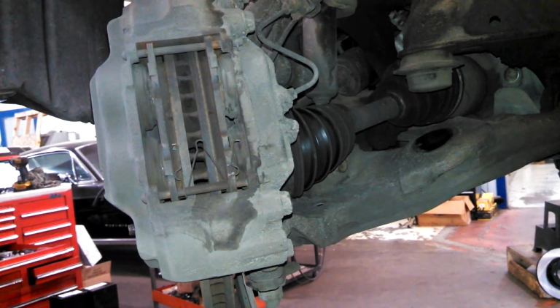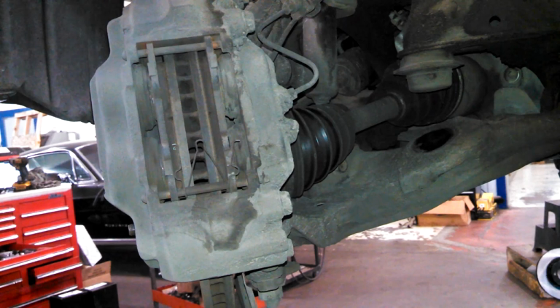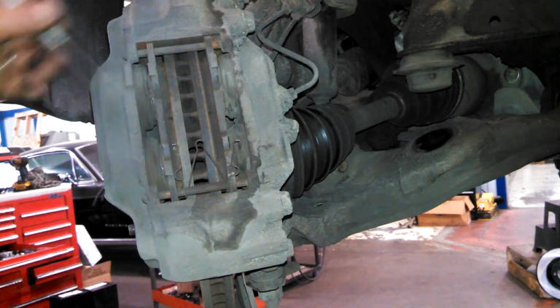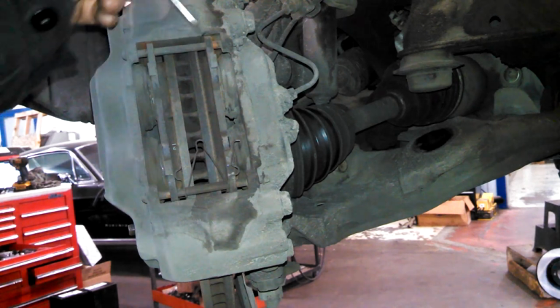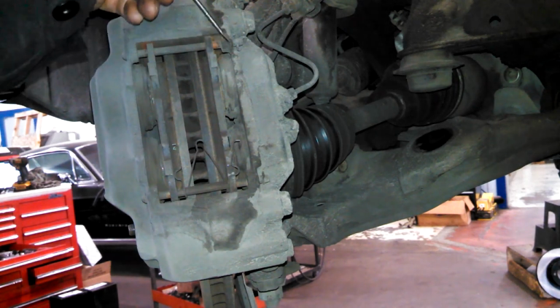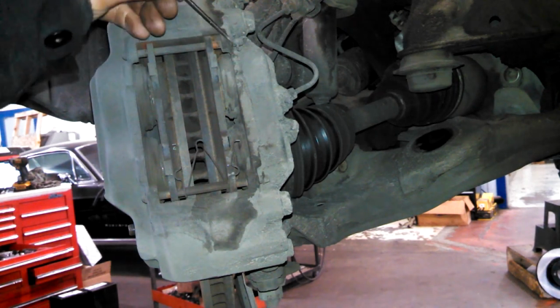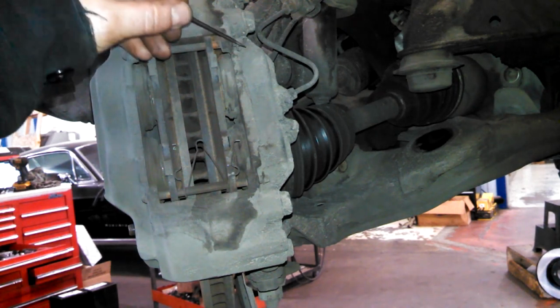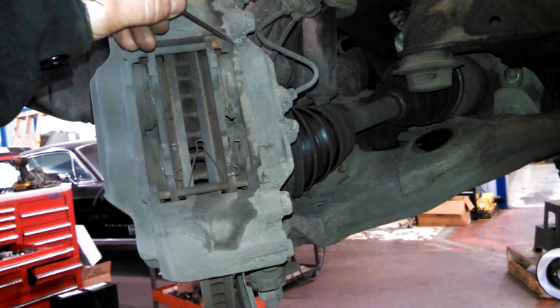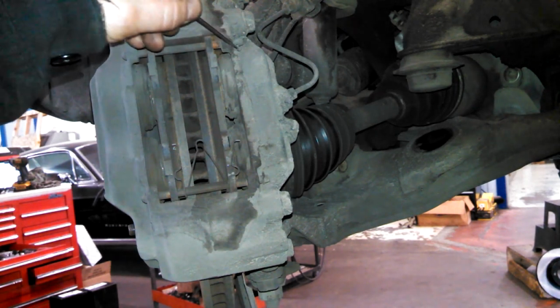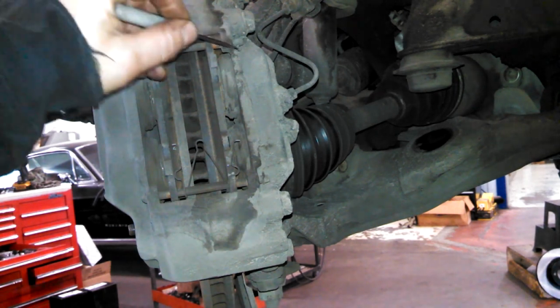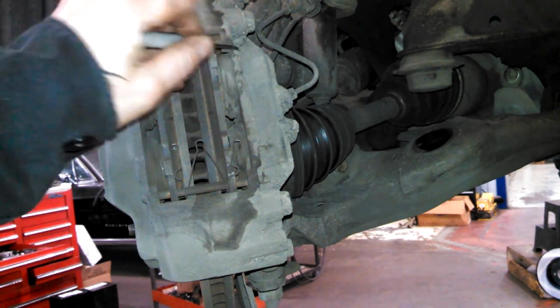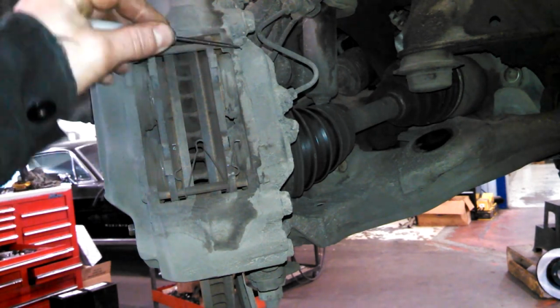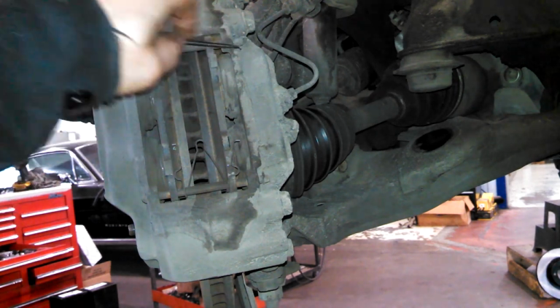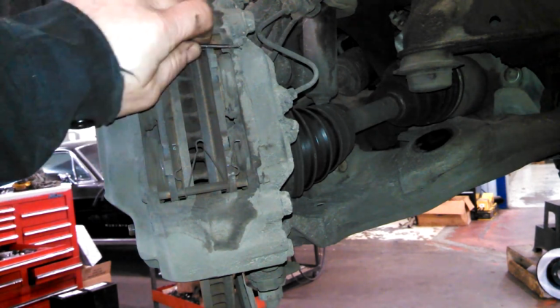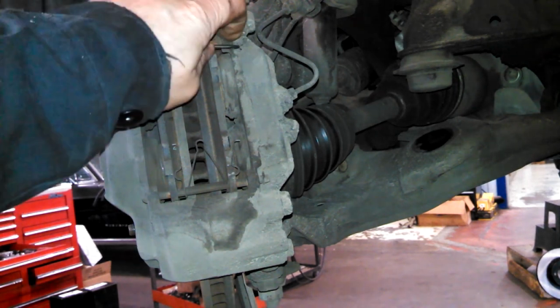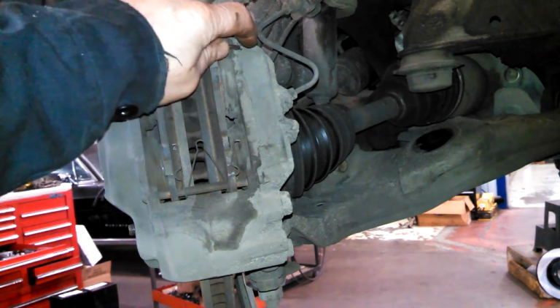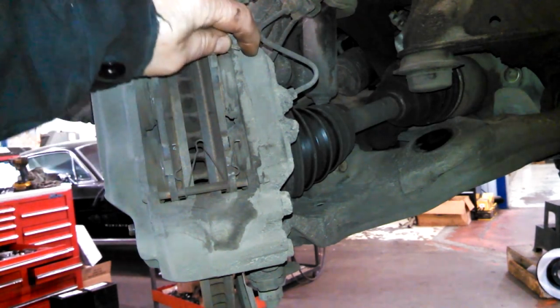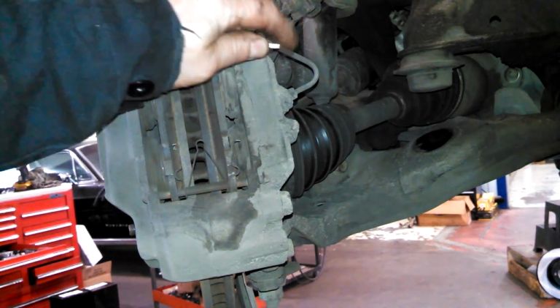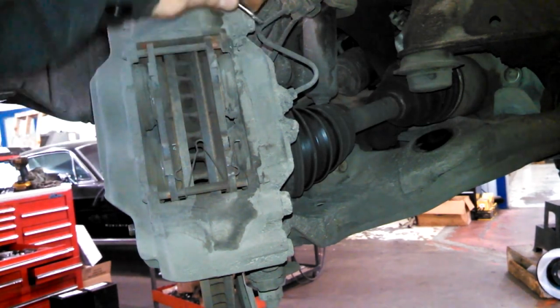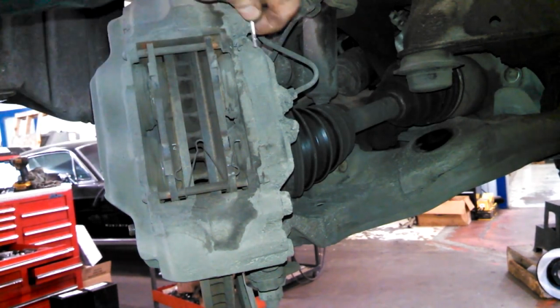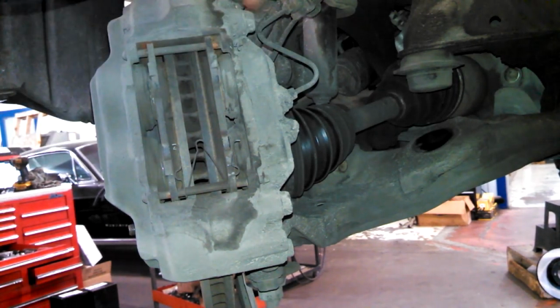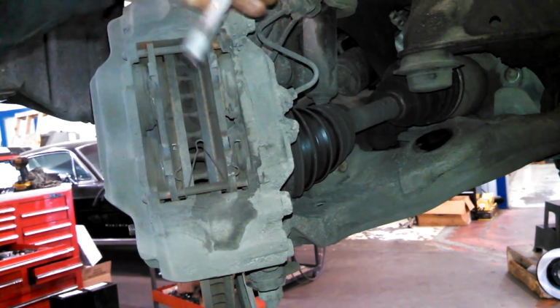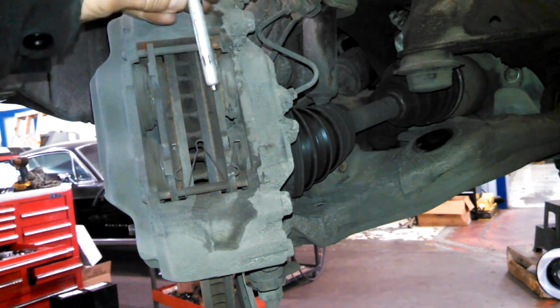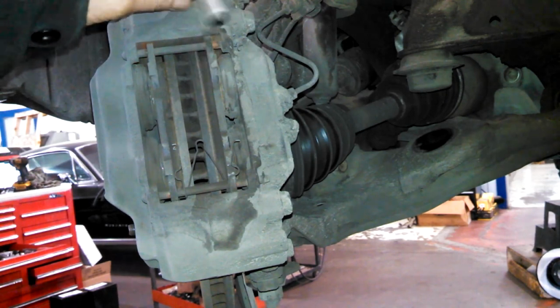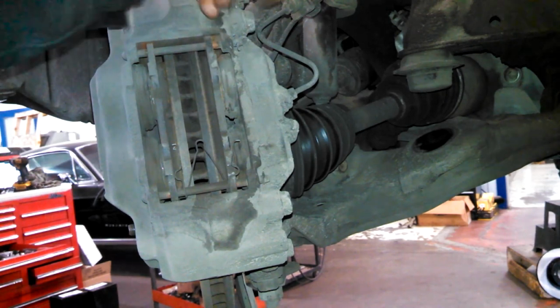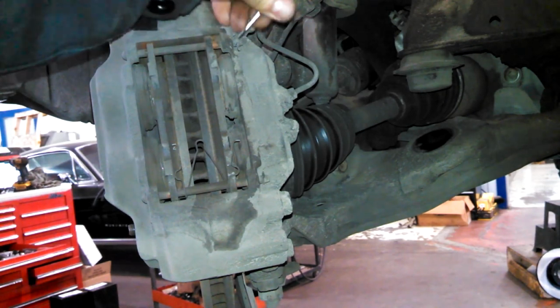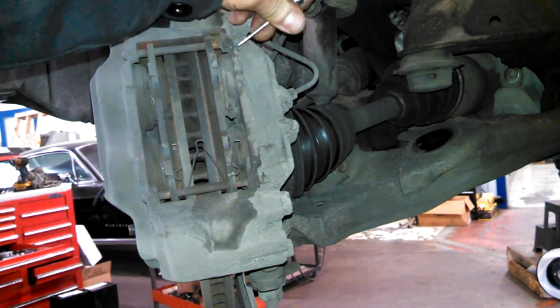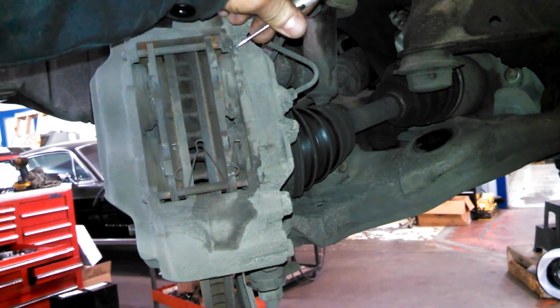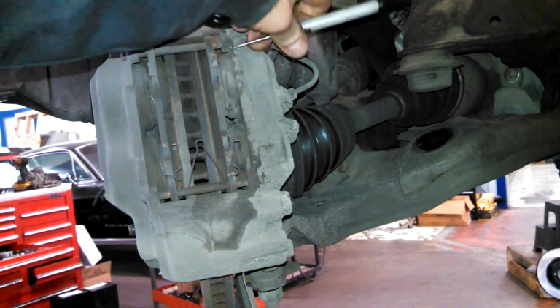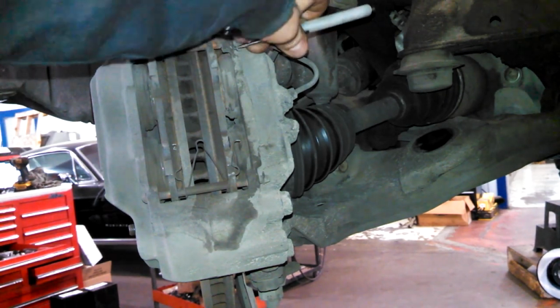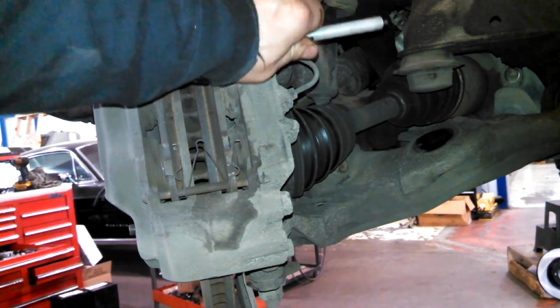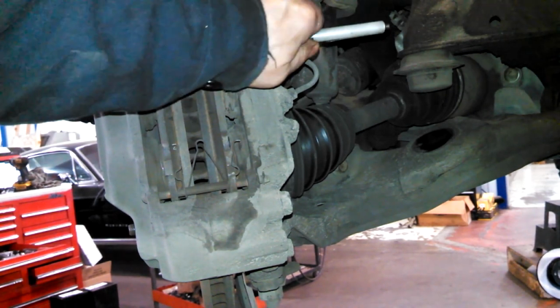If you're just replacing the brake pads, you can take these pins out, collapse the pistons, slide your new pads in here, and put it back together.